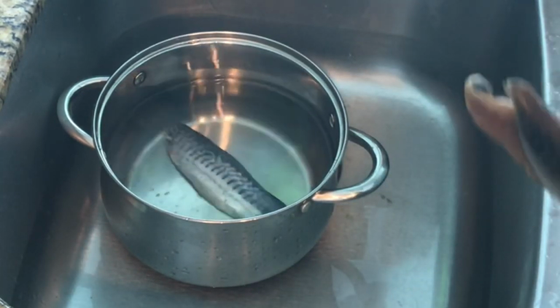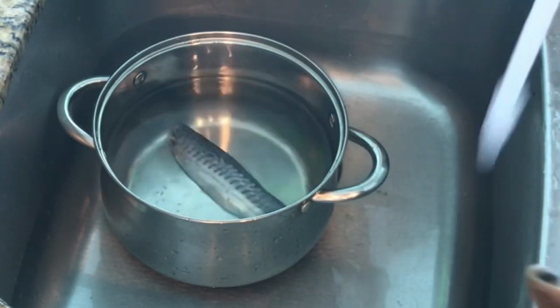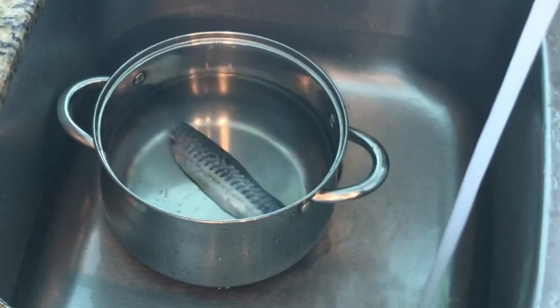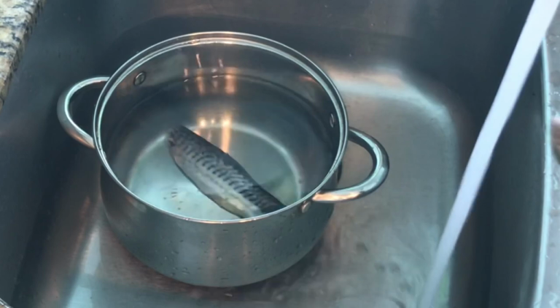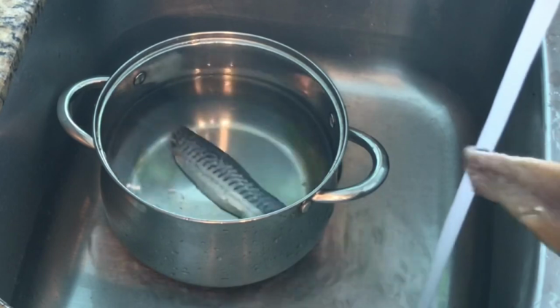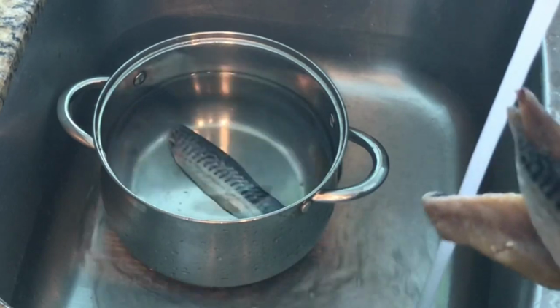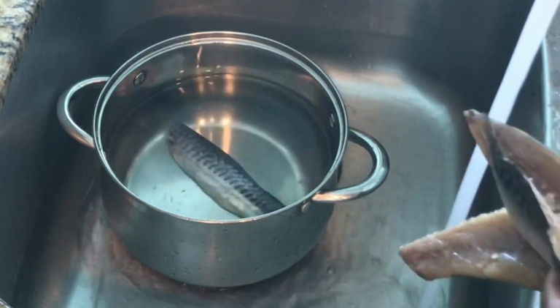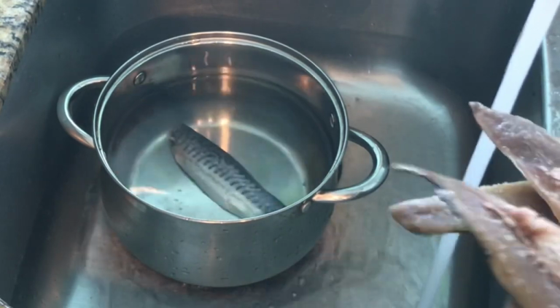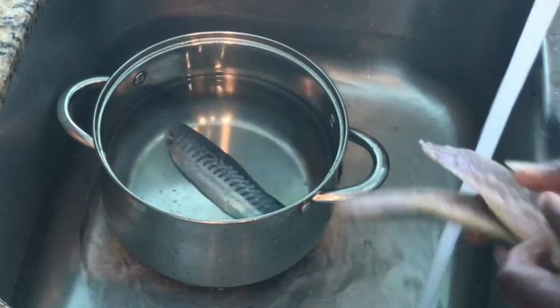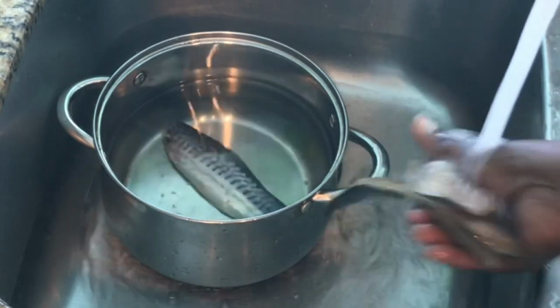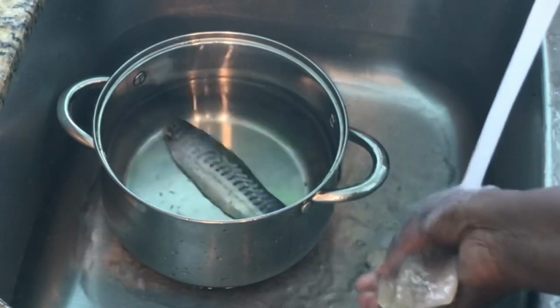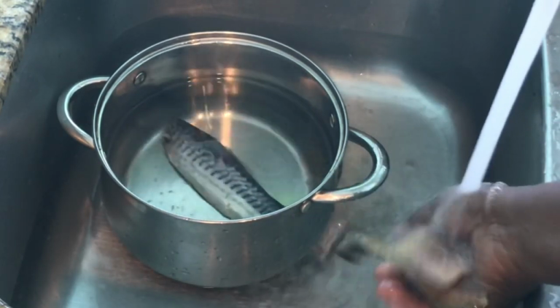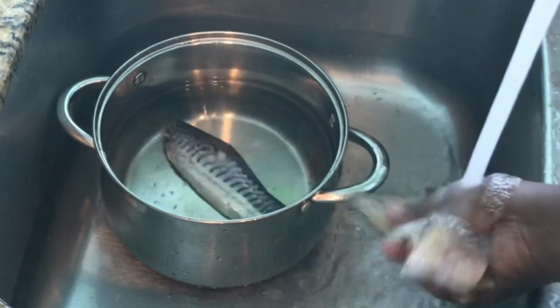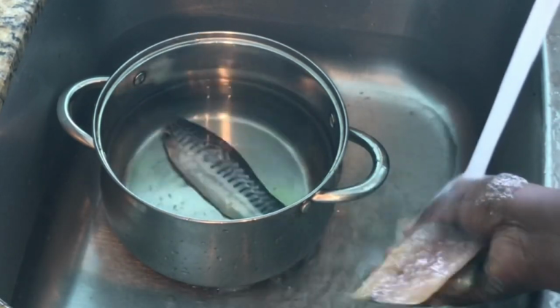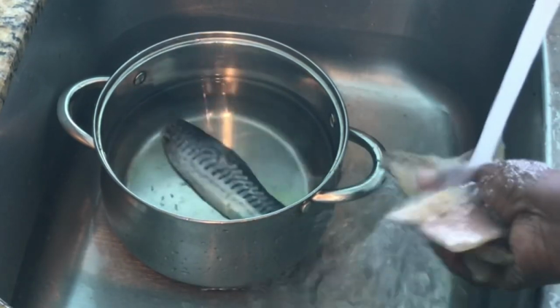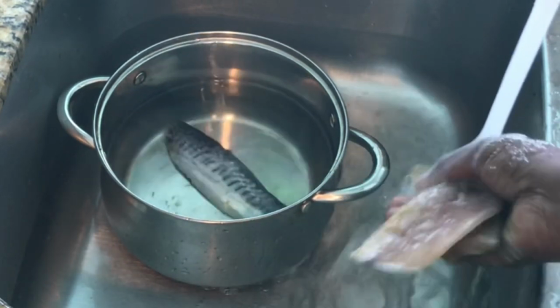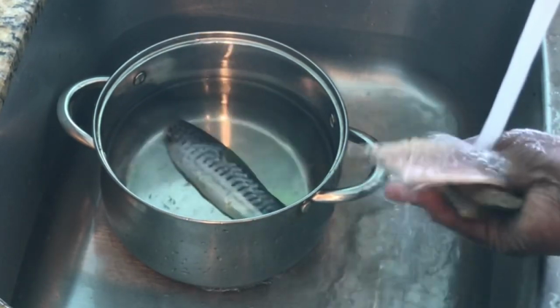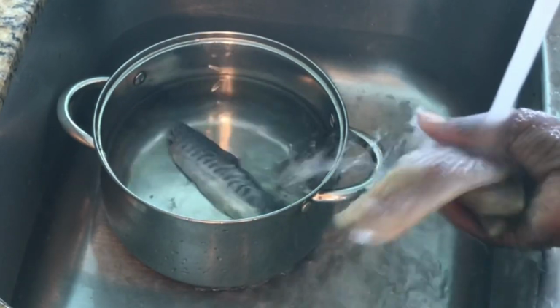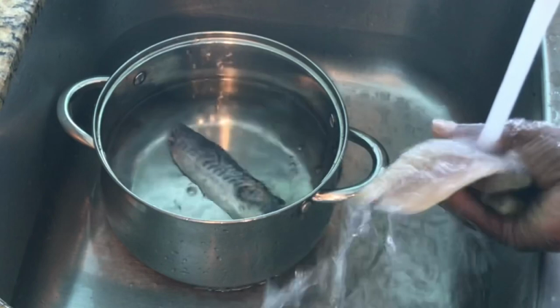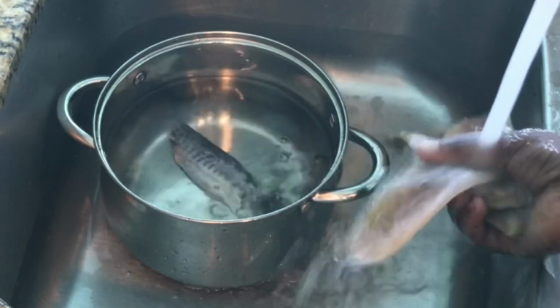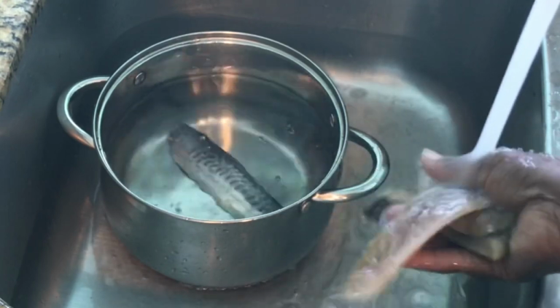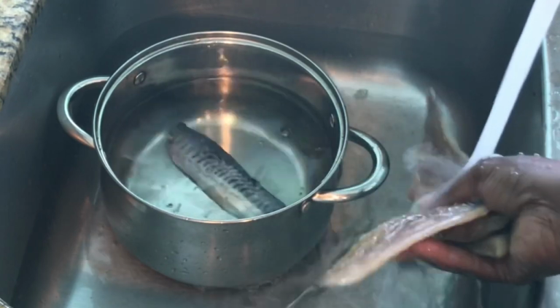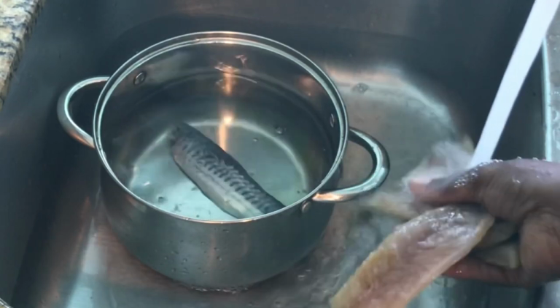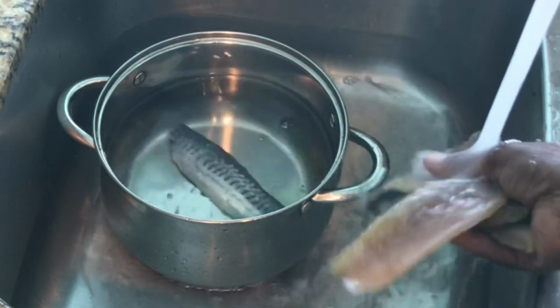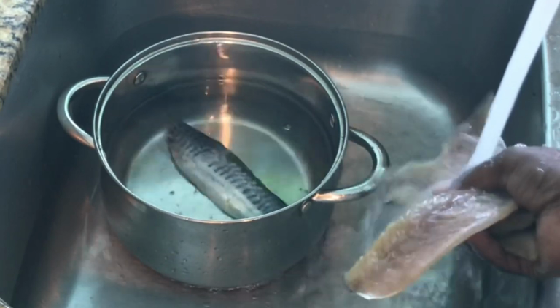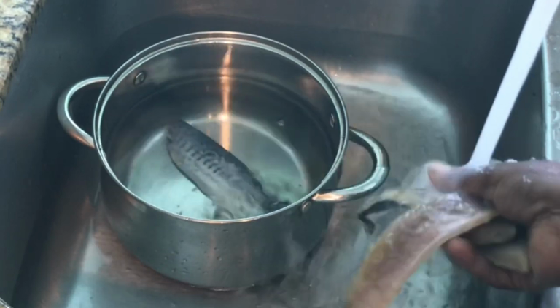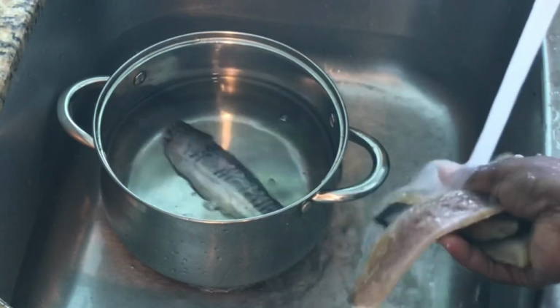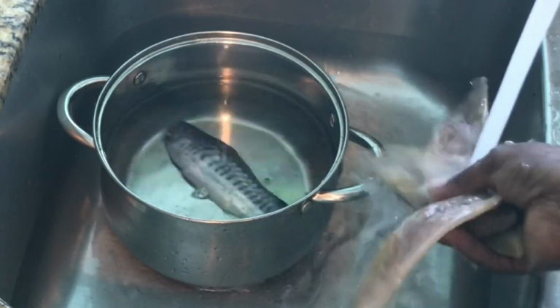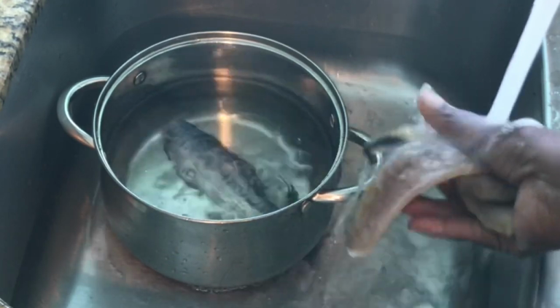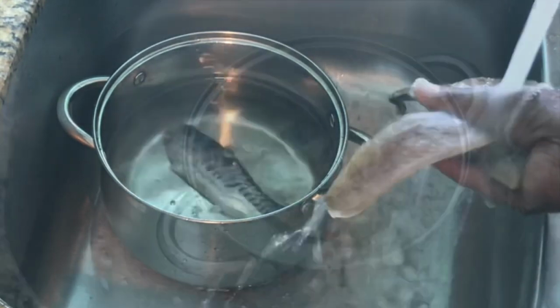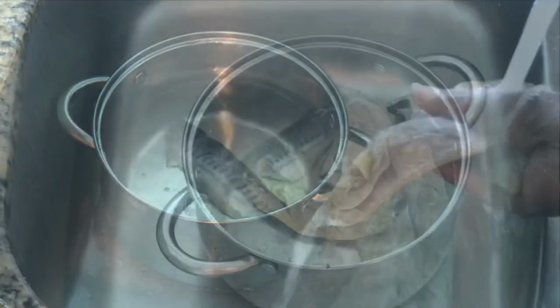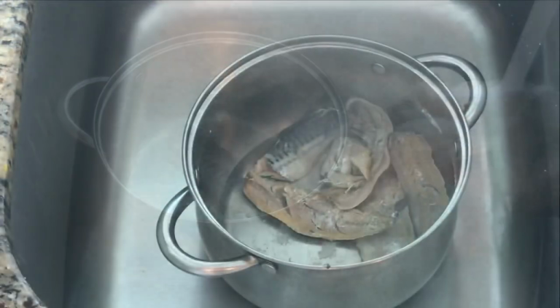The package comes with about six pieces of fish. I'm going to rinse them all off, get them on the stove, and I'll come back and show you what else I do.